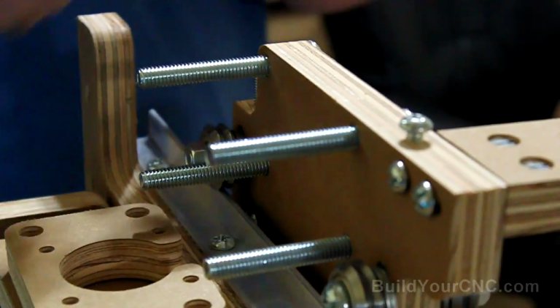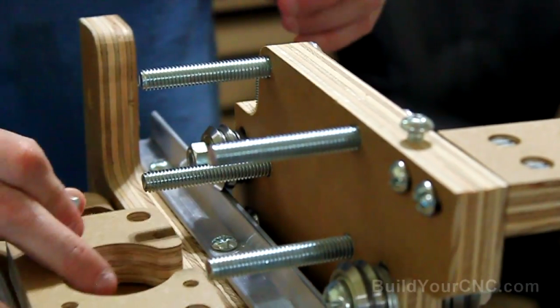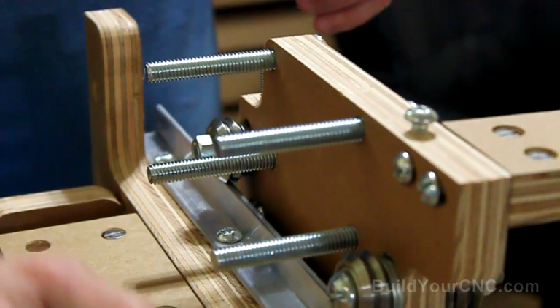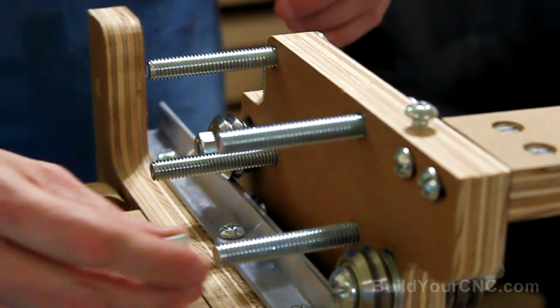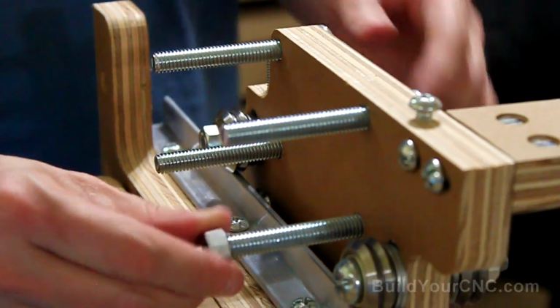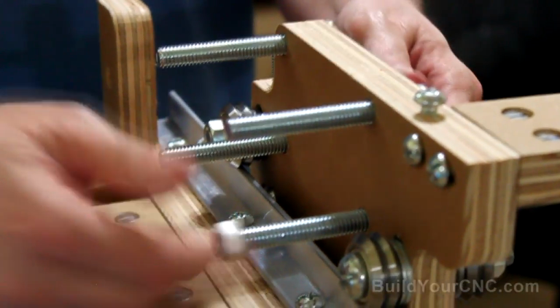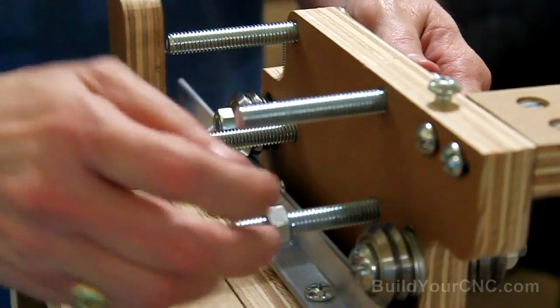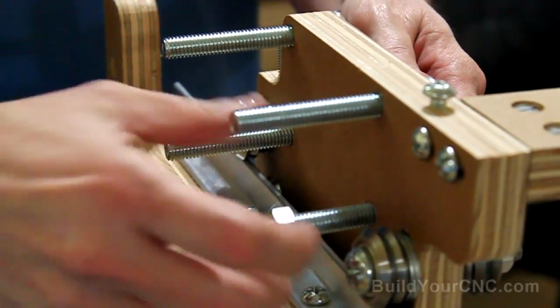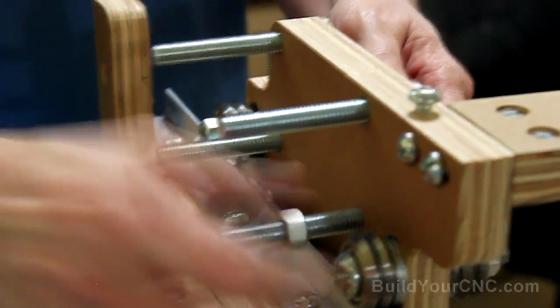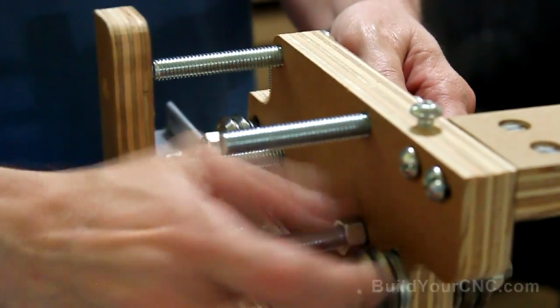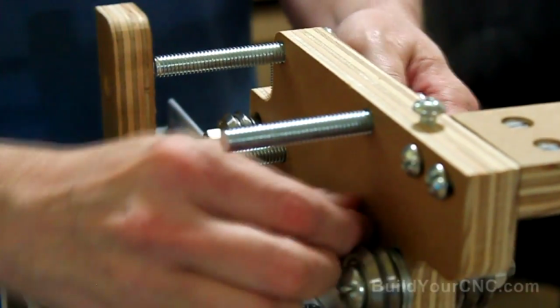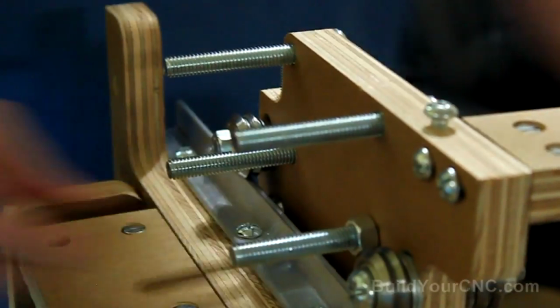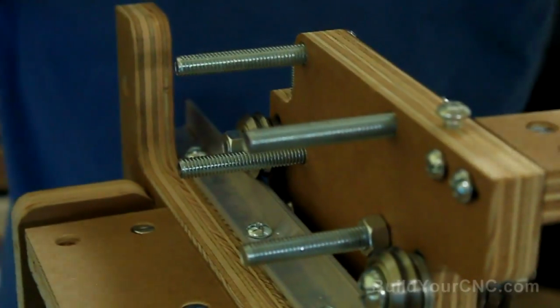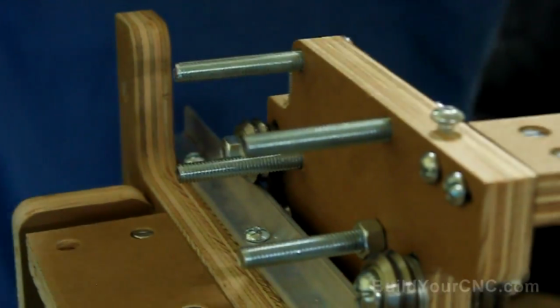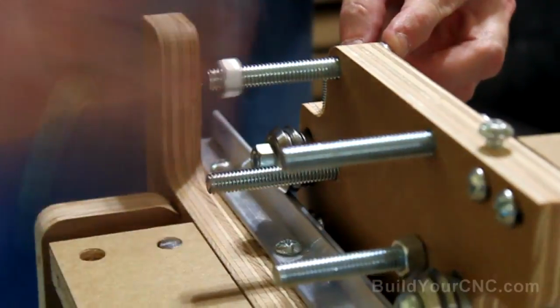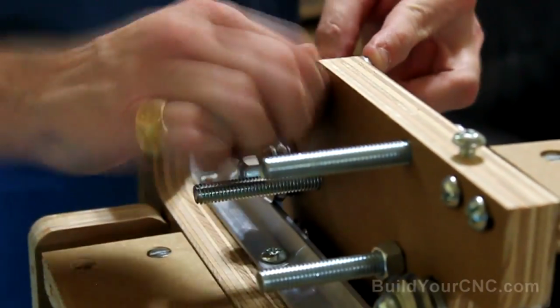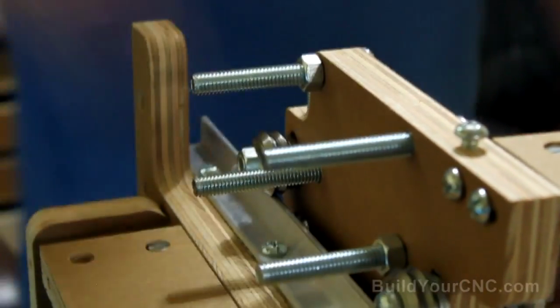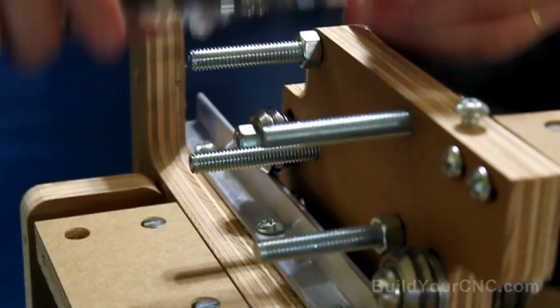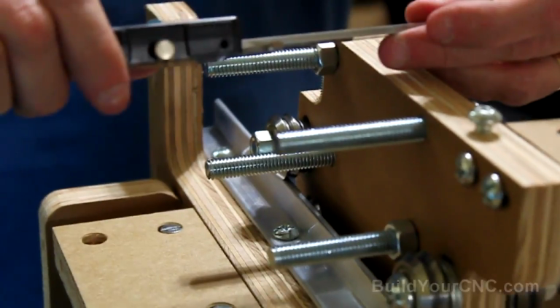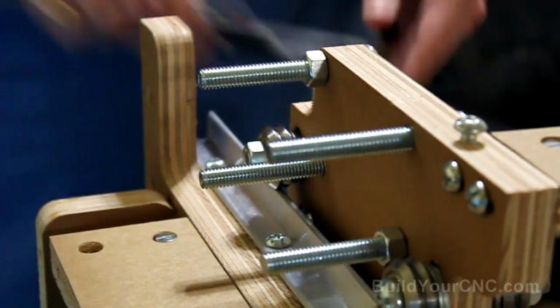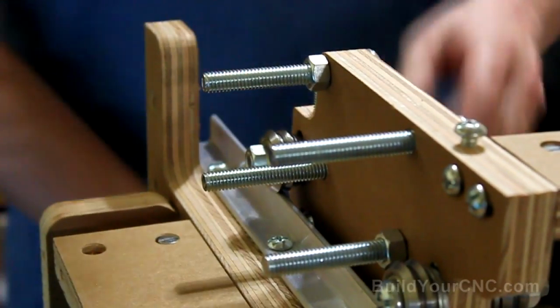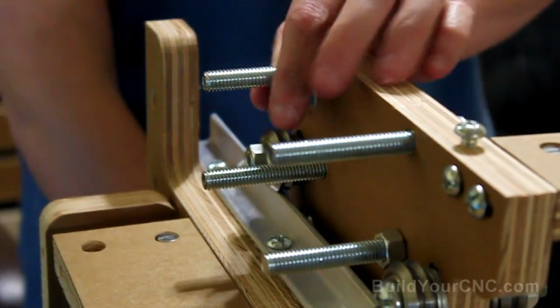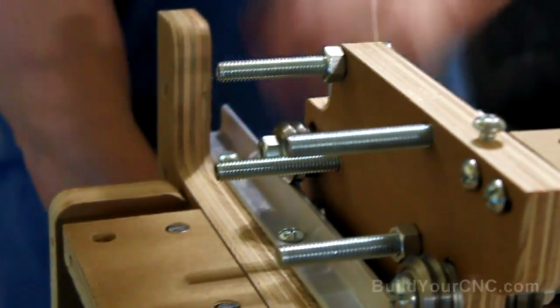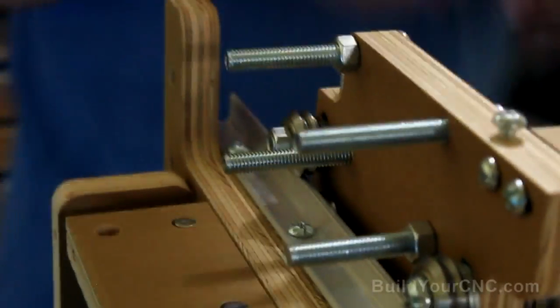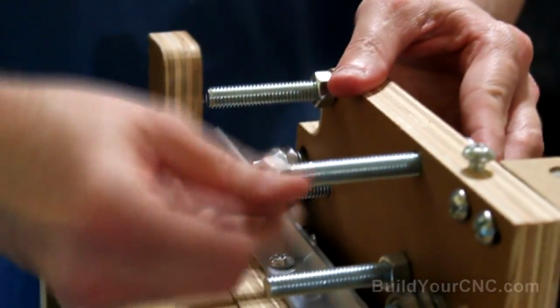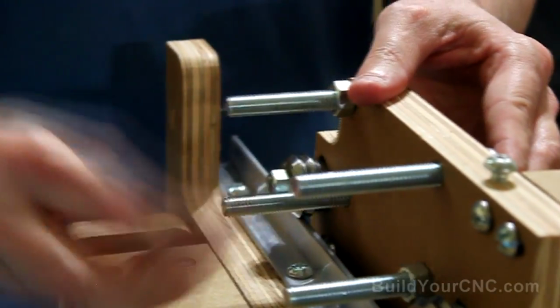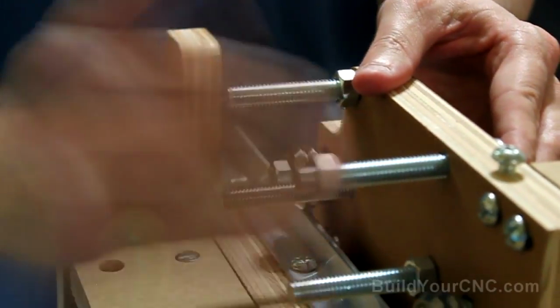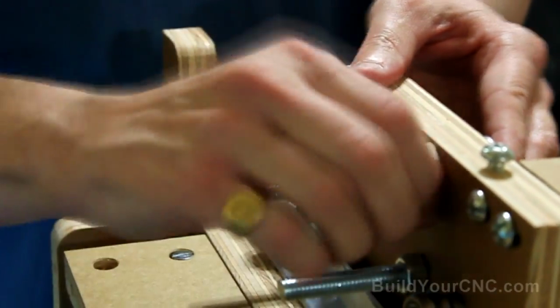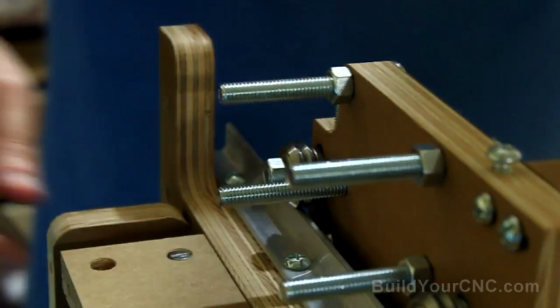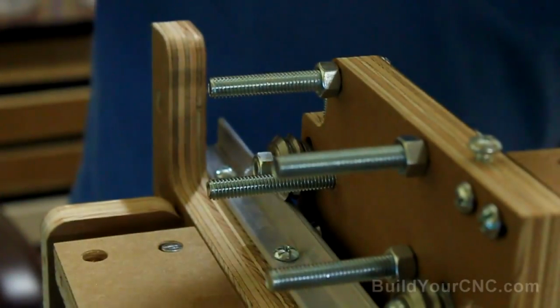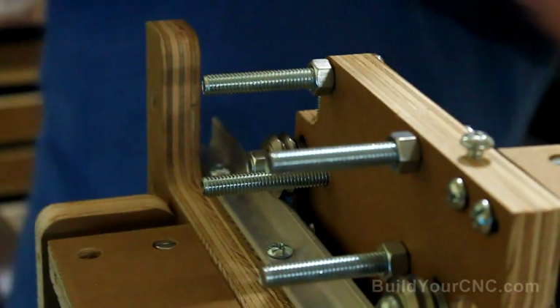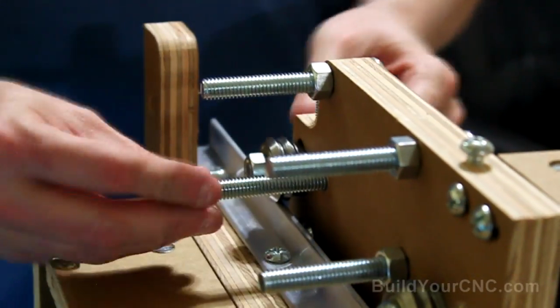Now we're going to be putting on the nuts — one nut to hold it in place, and we're going to add another nut as a spacer. These are 3-inch screws. We're going to add another nut.